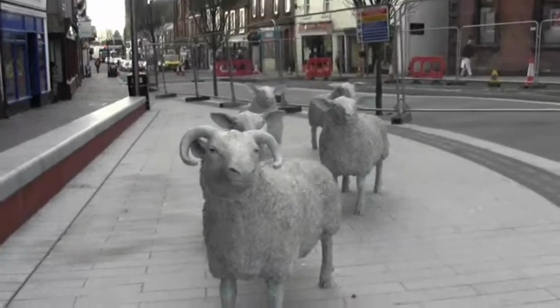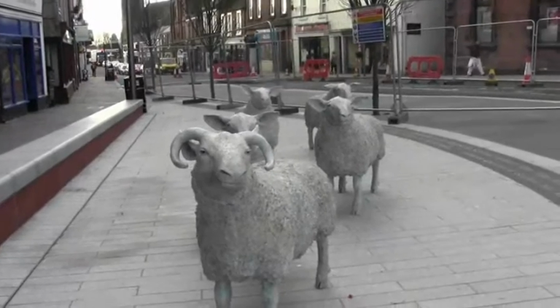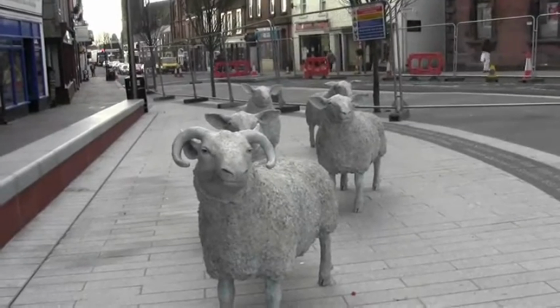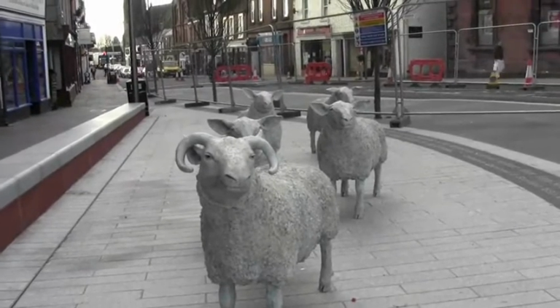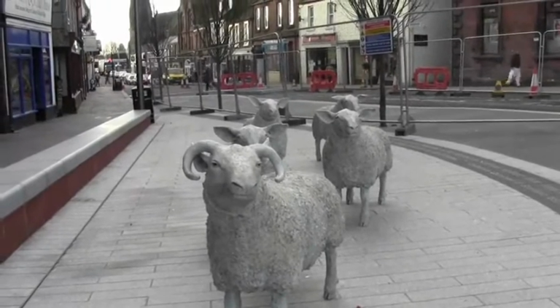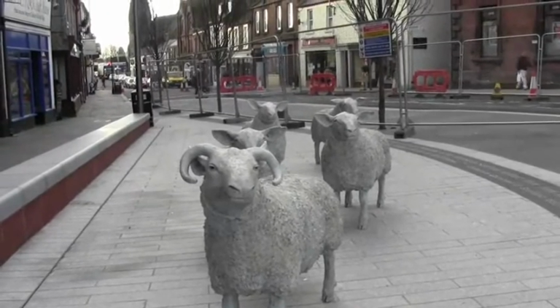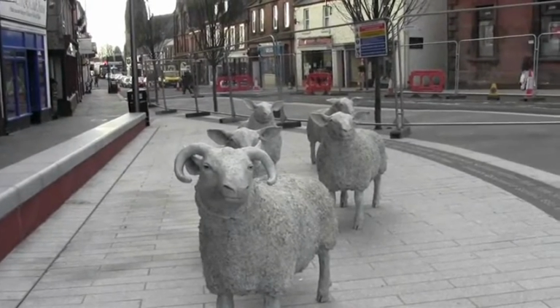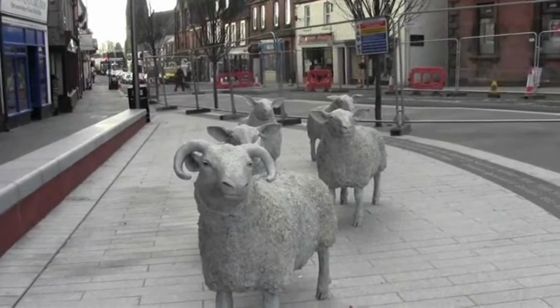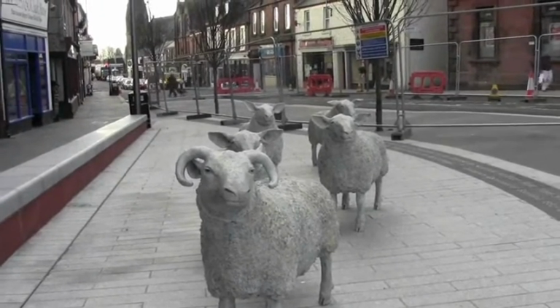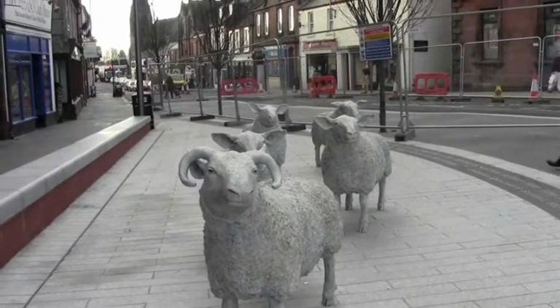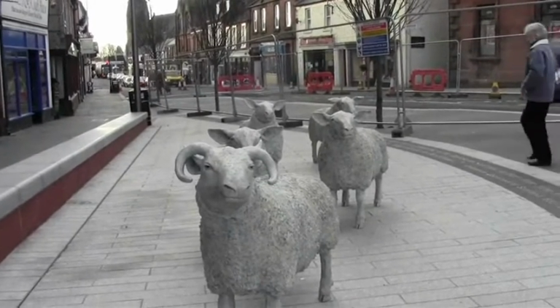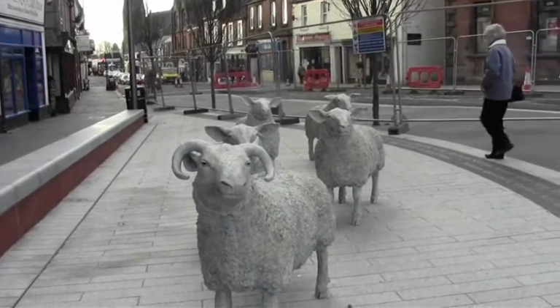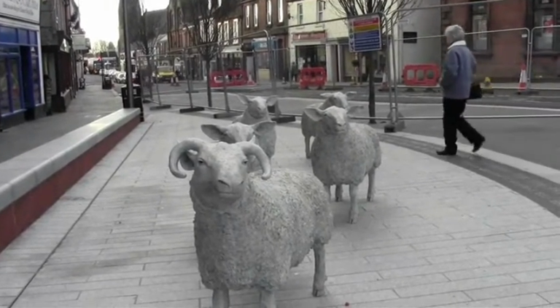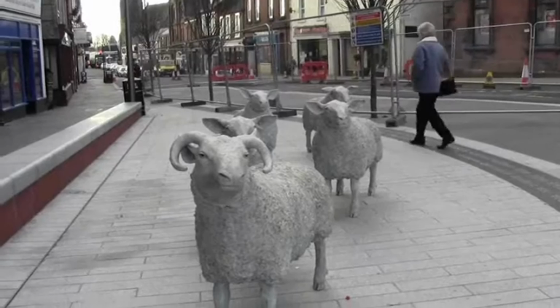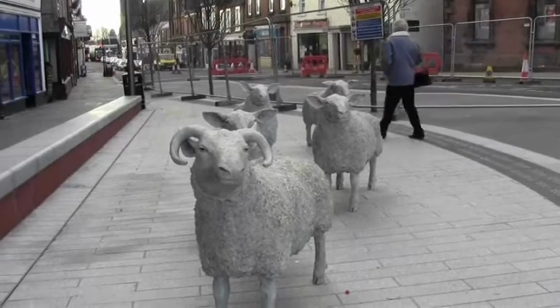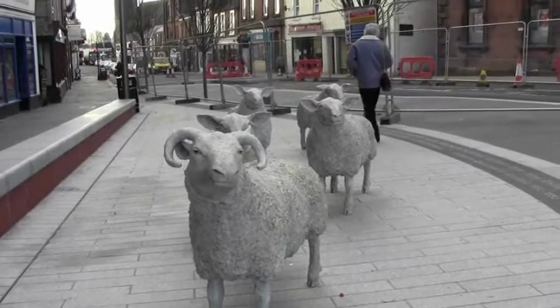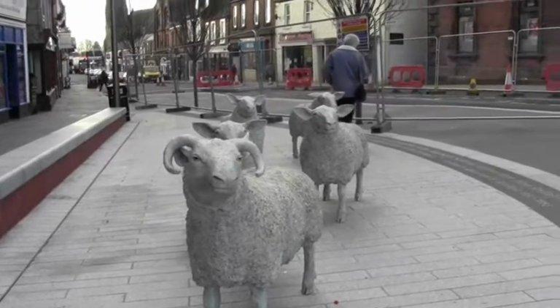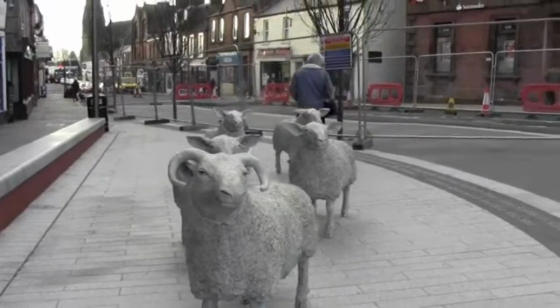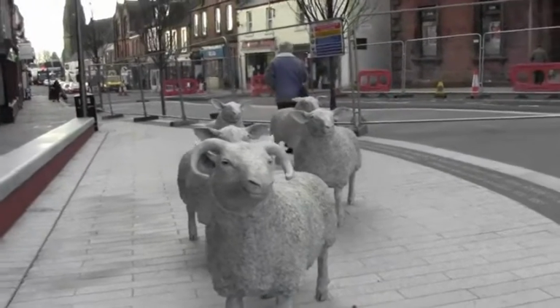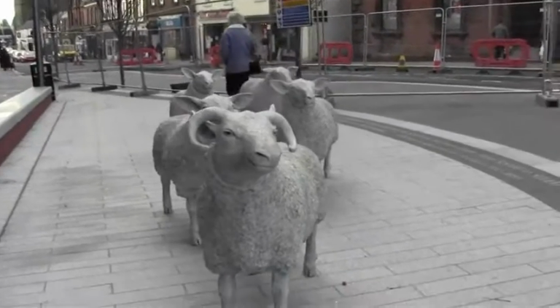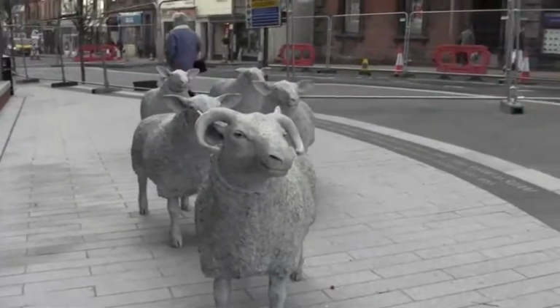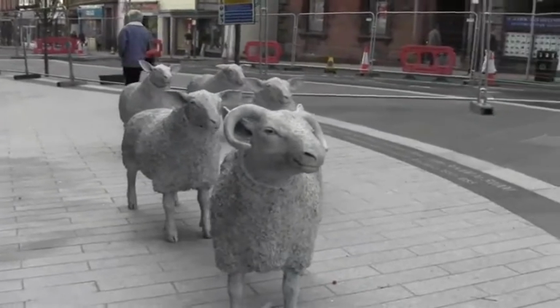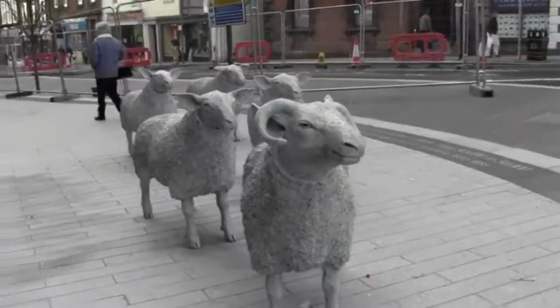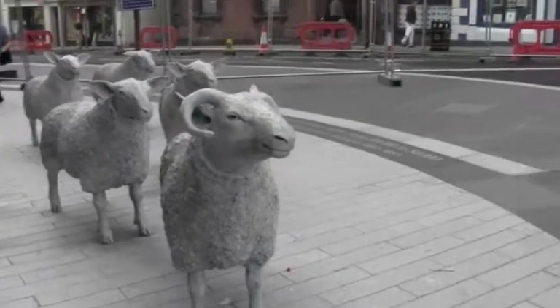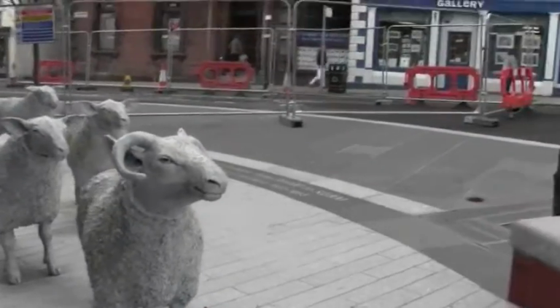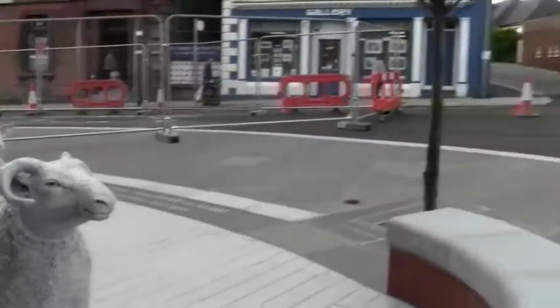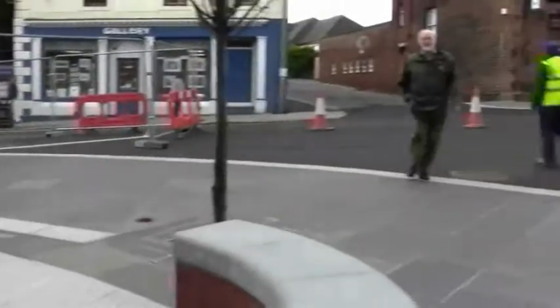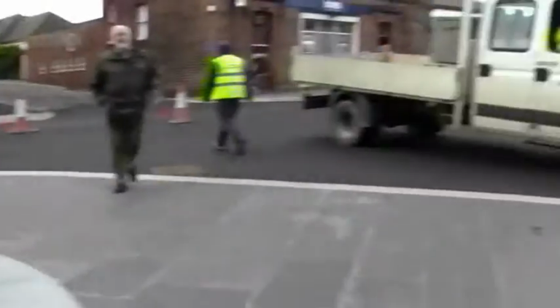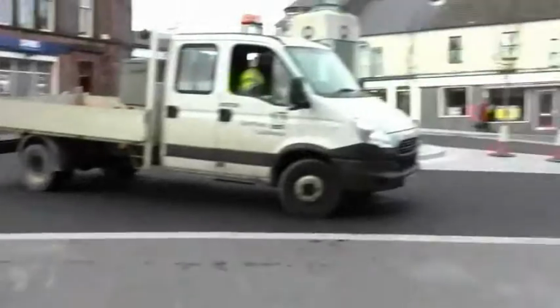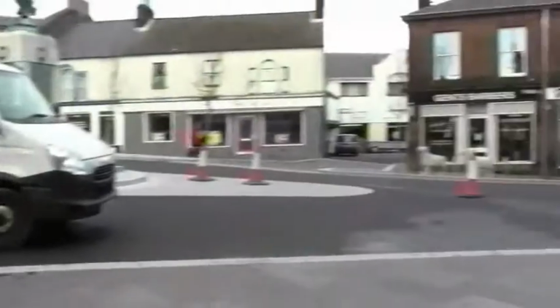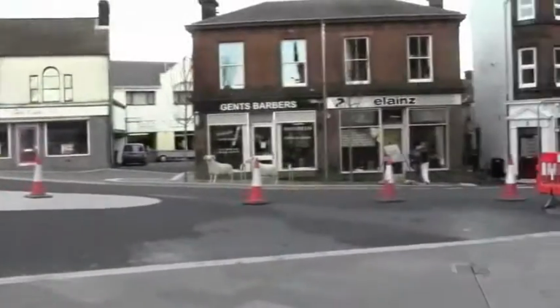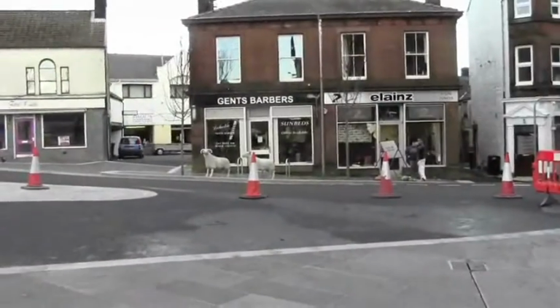Now for those of you who haven't had the privilege of visiting Lockerbie, these are the famous — or infamous — Lockerbie sheep. They are part of a refurbishment of Lockerbie Town Centre.